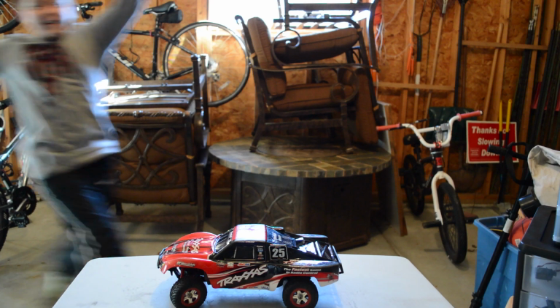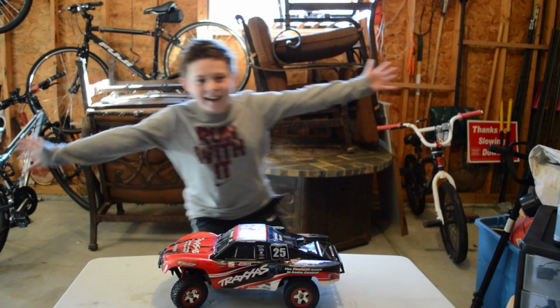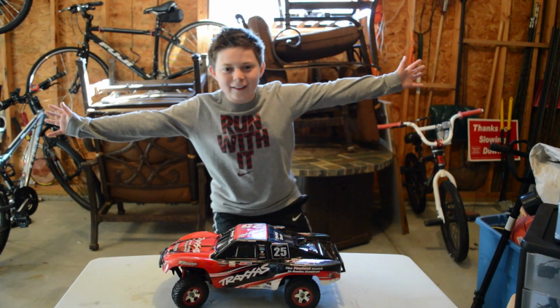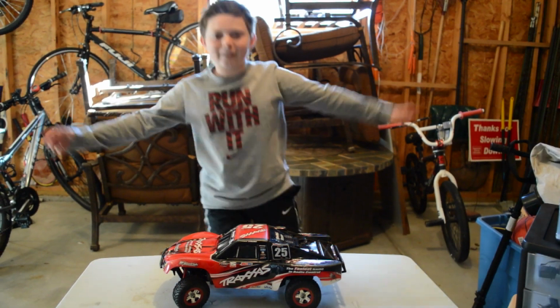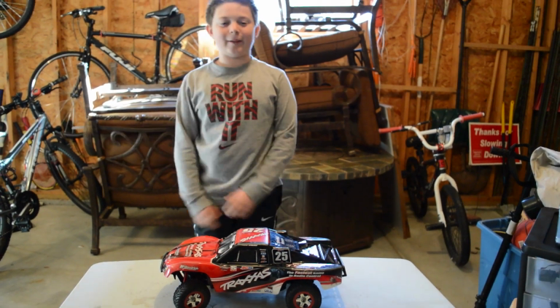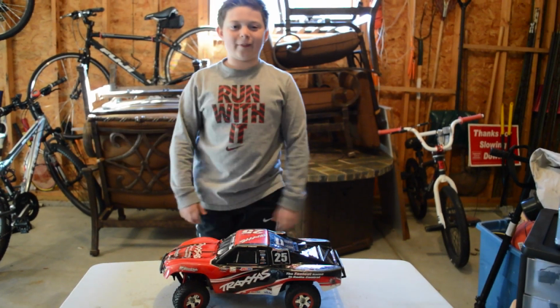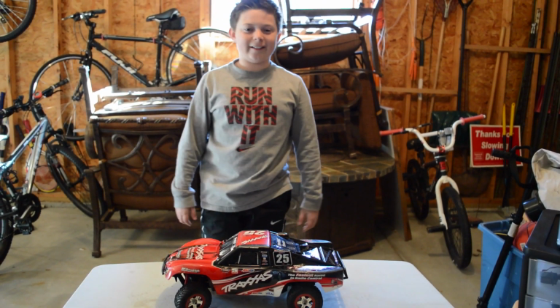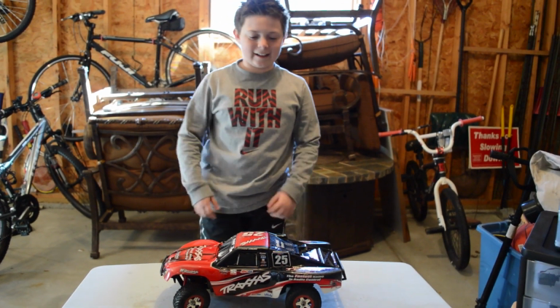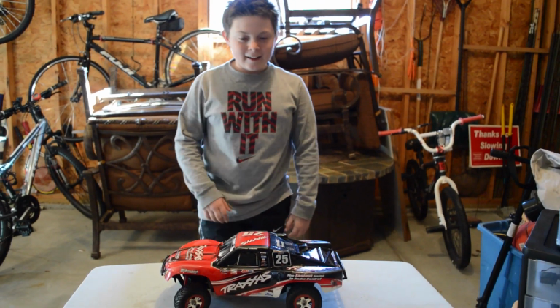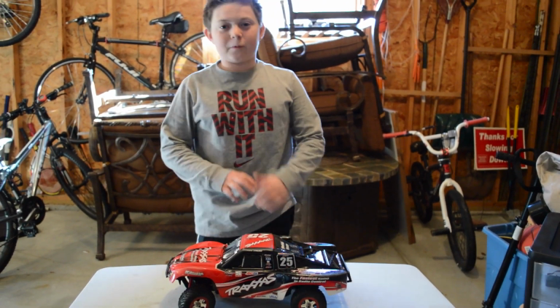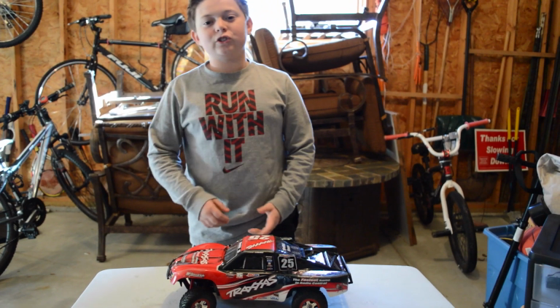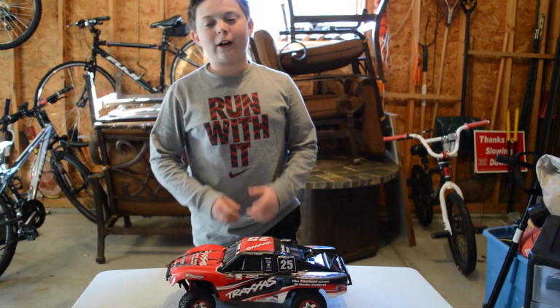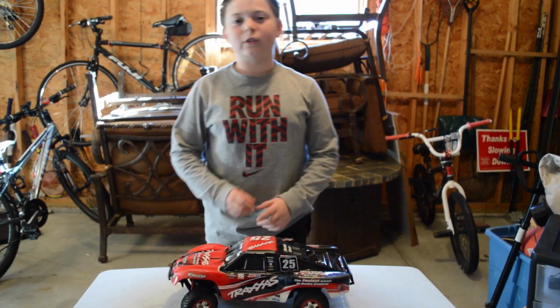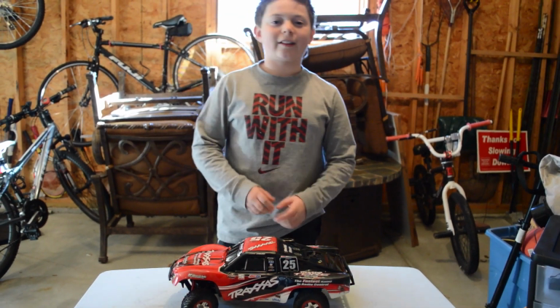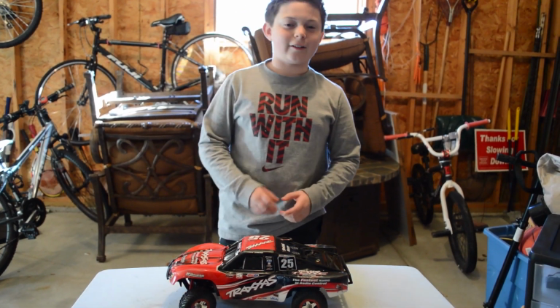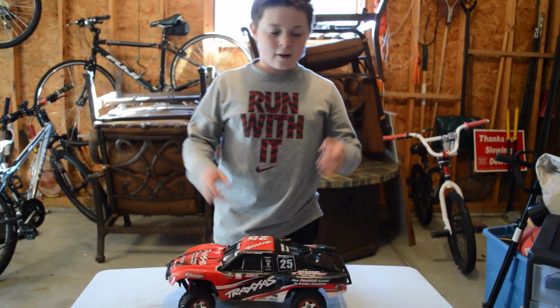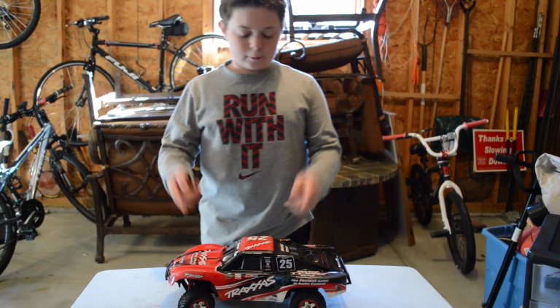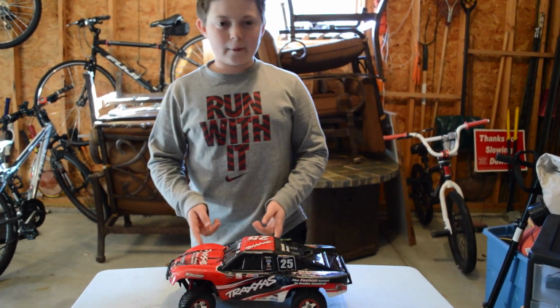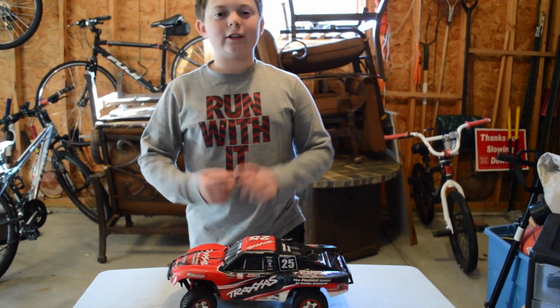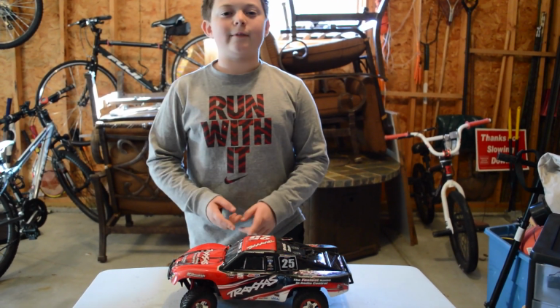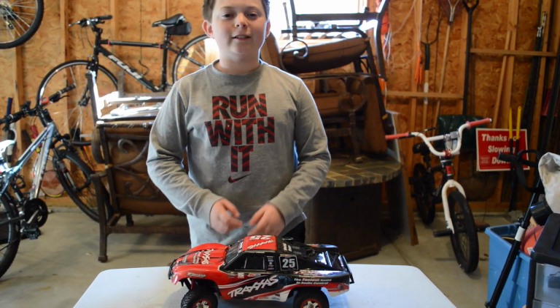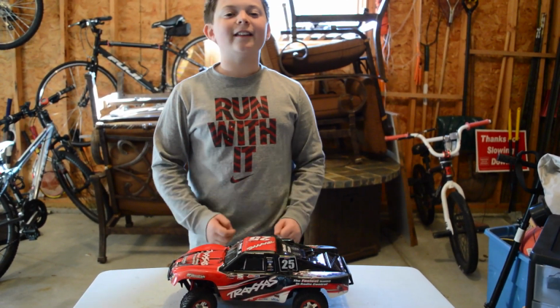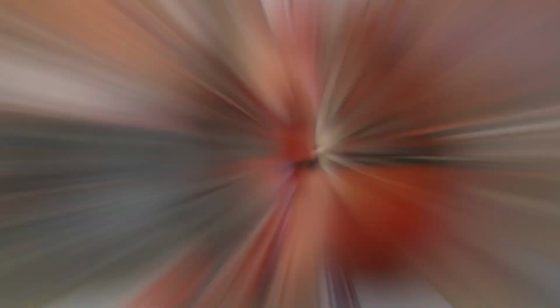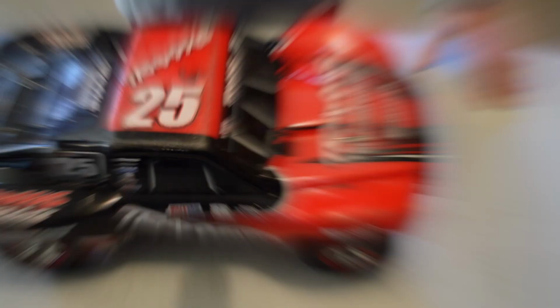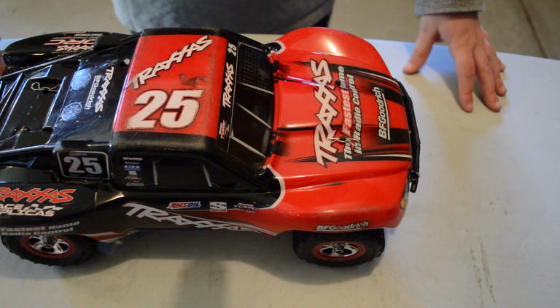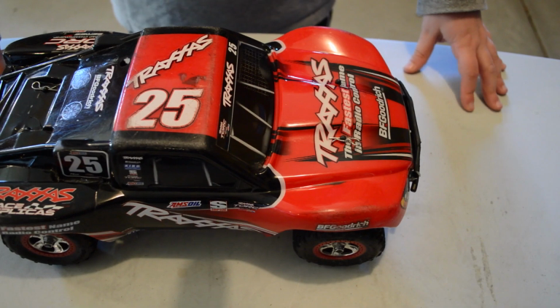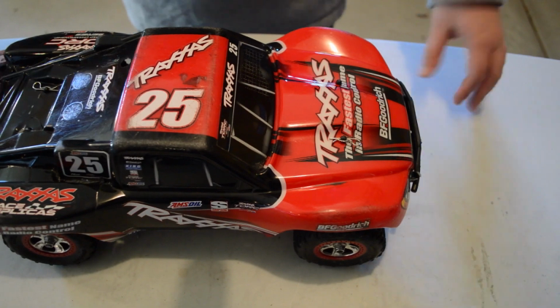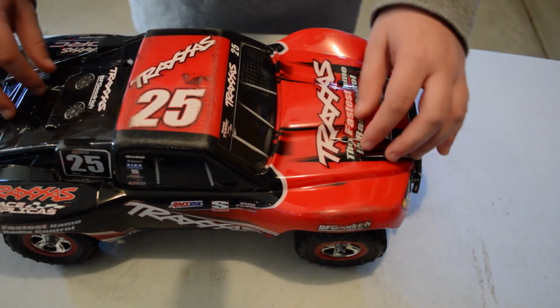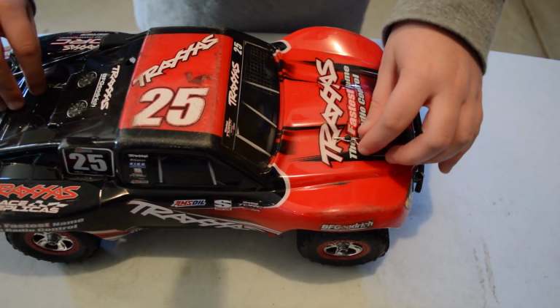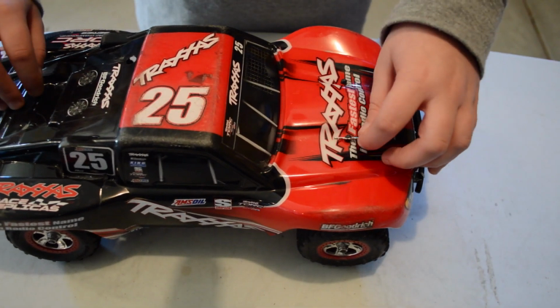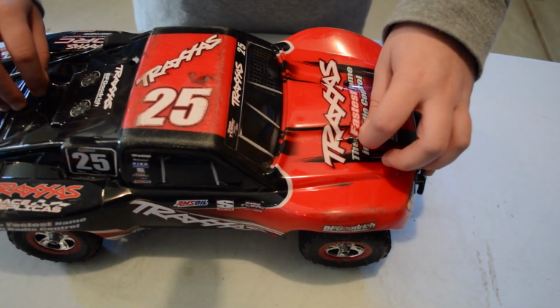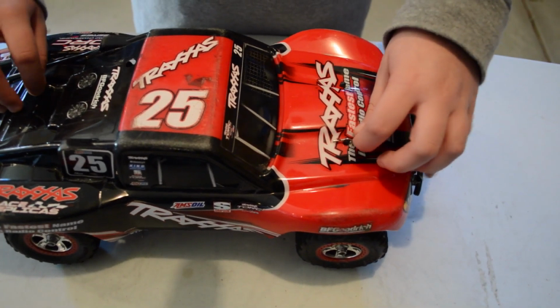Hey guys, what's up? I'm Aaron, and today I'm going to show you how to switch your Traxxas RC from normal mode to LiPo mode. Let's get started.